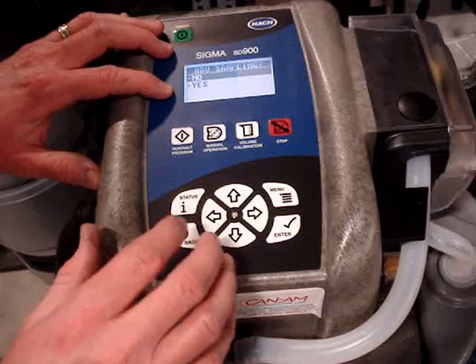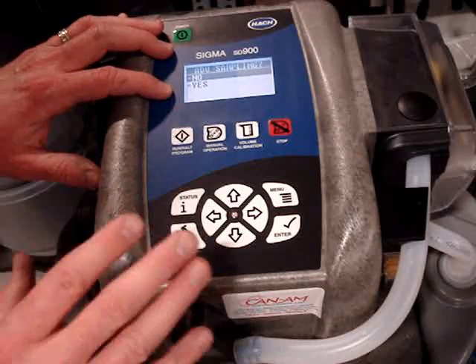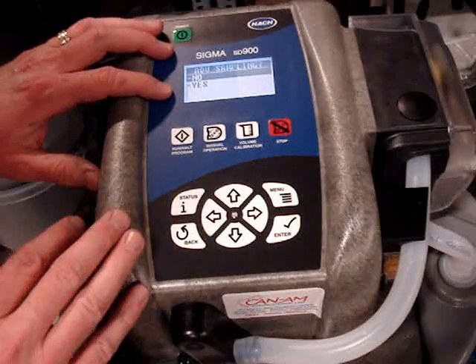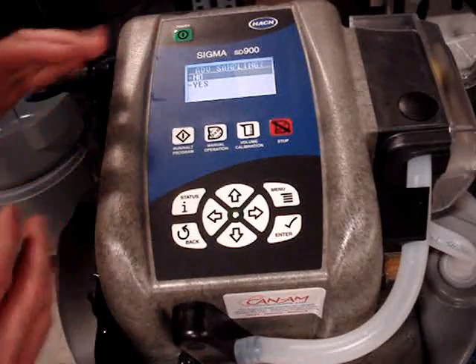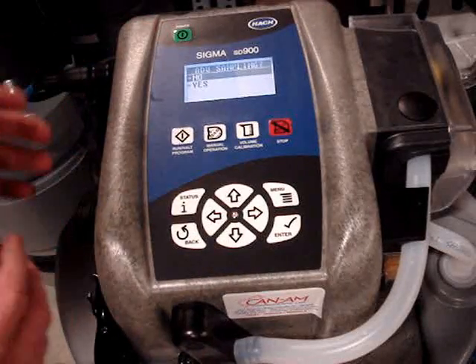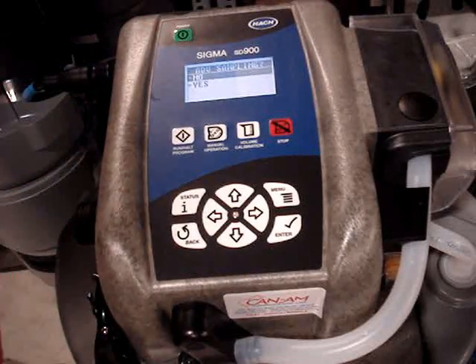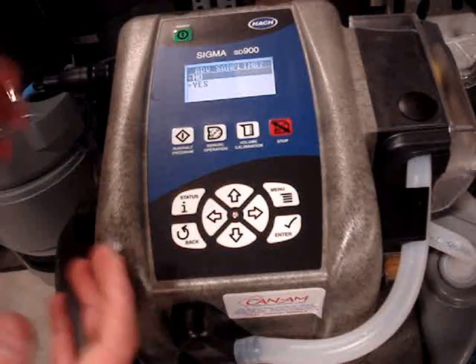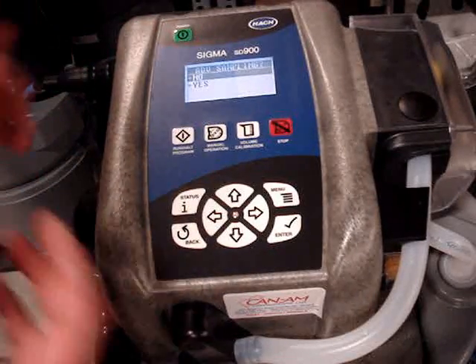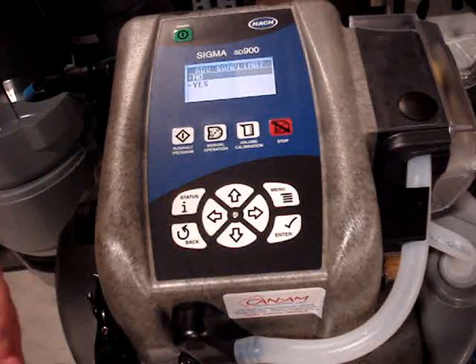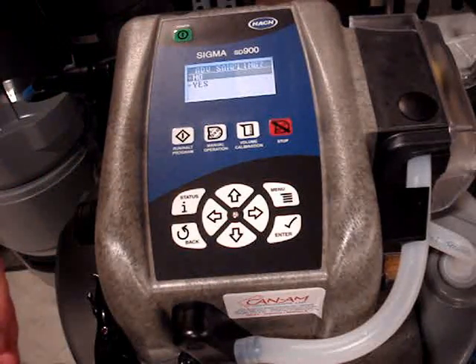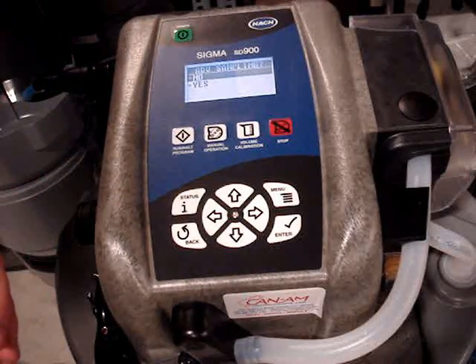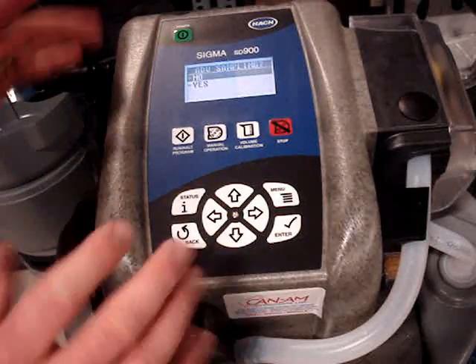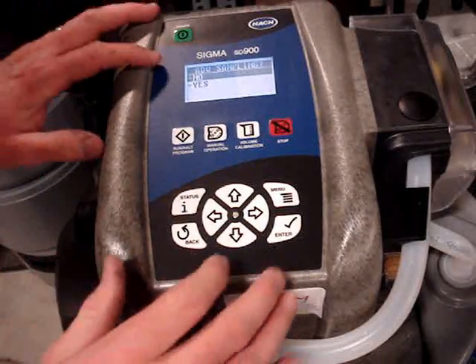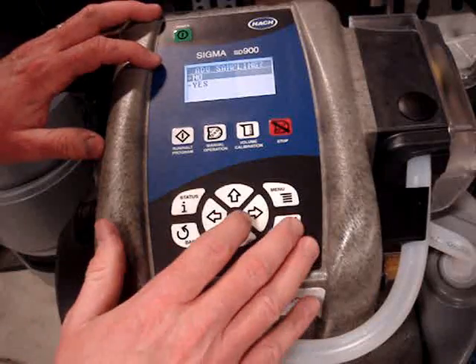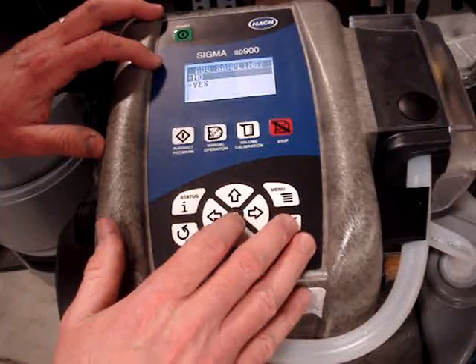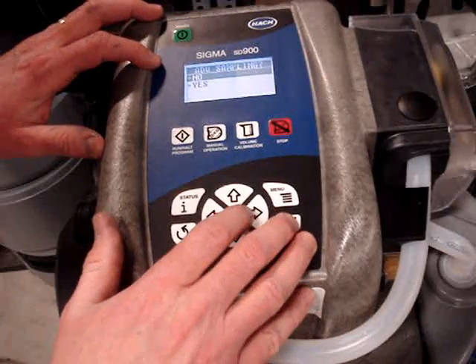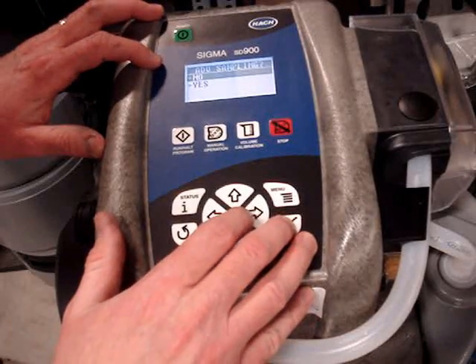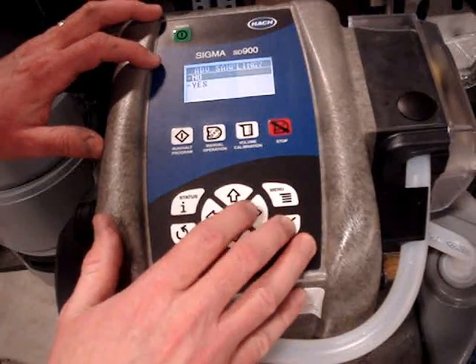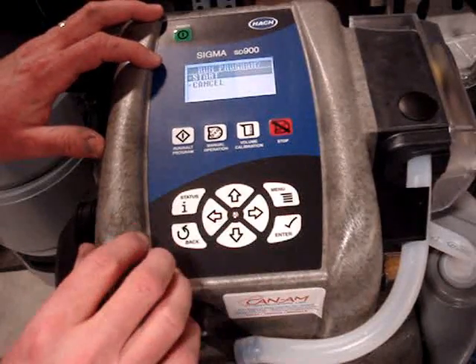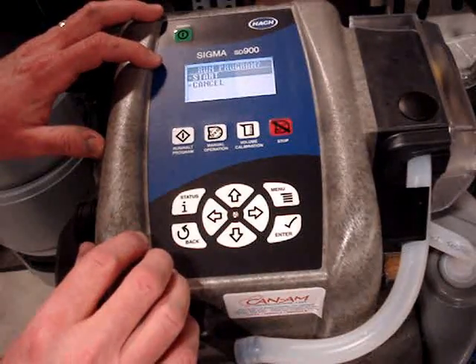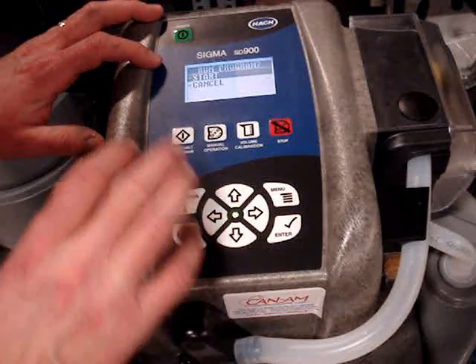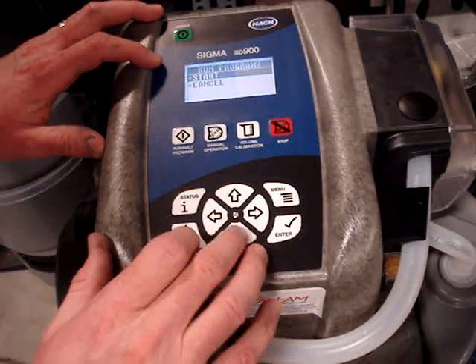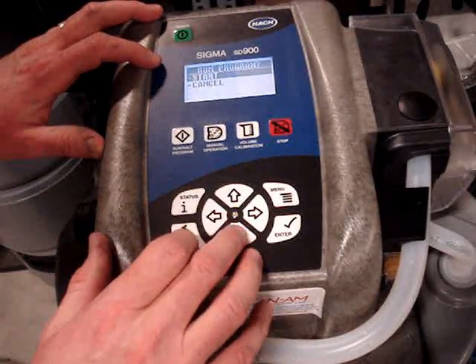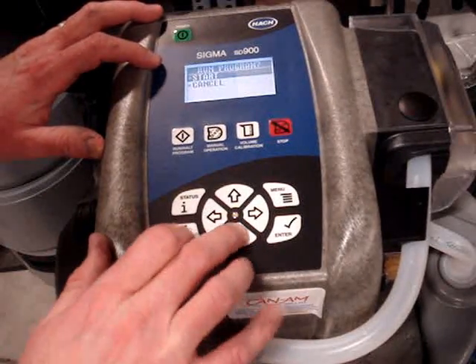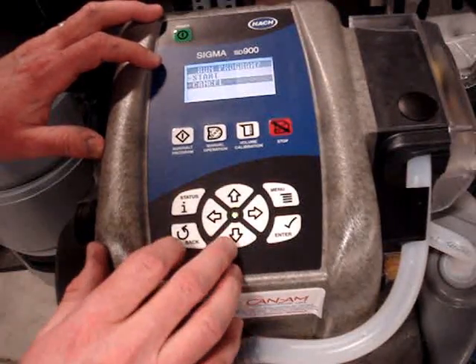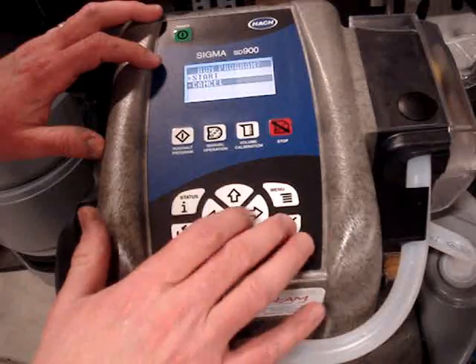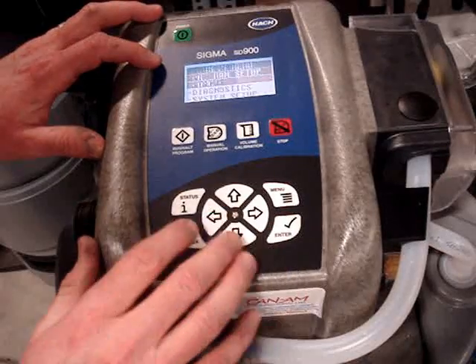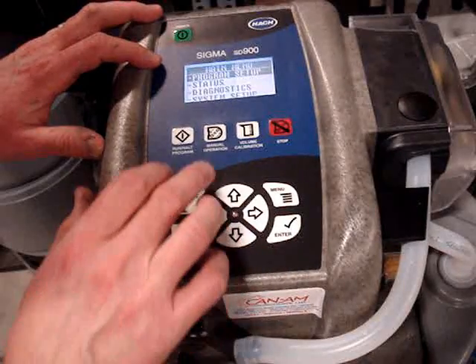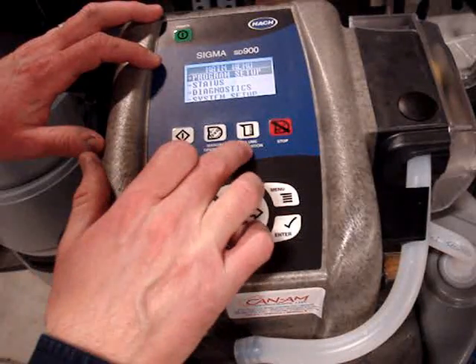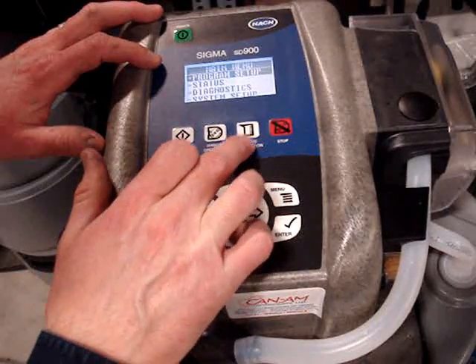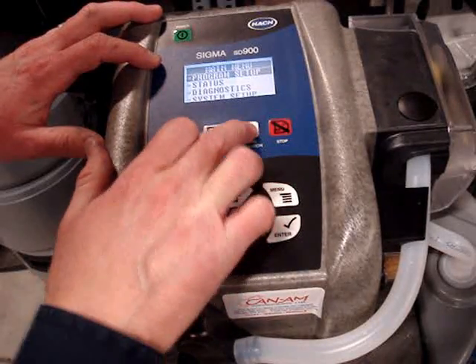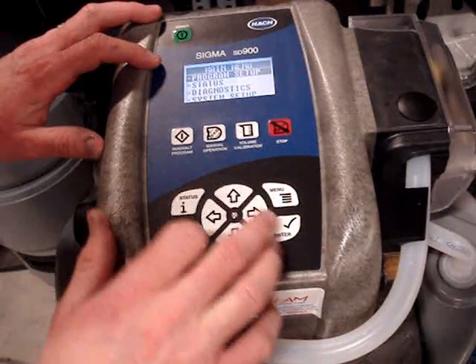Advanced sampling — there are a lot of options like inputs and outputs and things it can do, but for now we're going to stick to the basics. So I'm going to say no to advanced sampling. And I'm not going to start the program just yet — I'm going to do a volume calibration with this button.